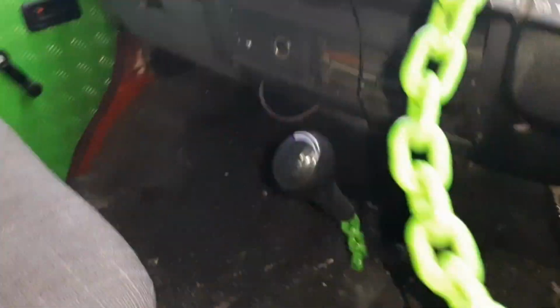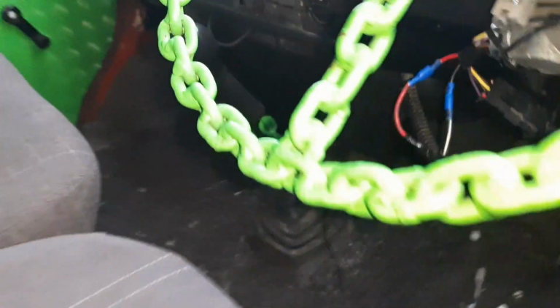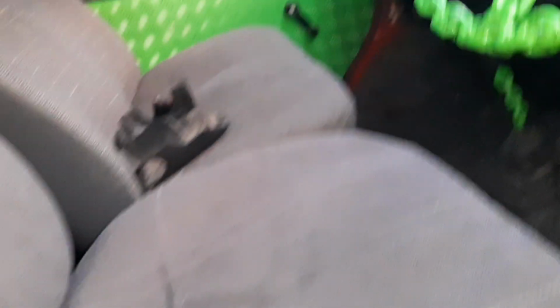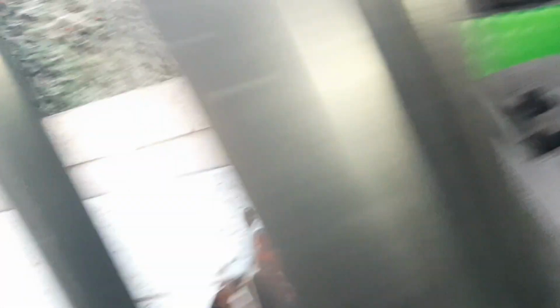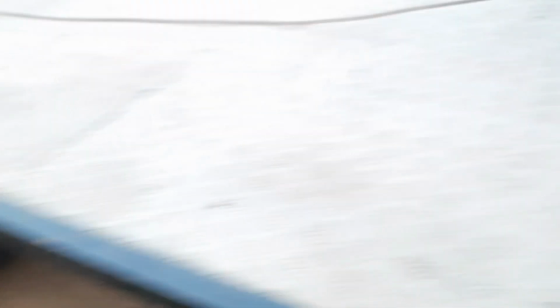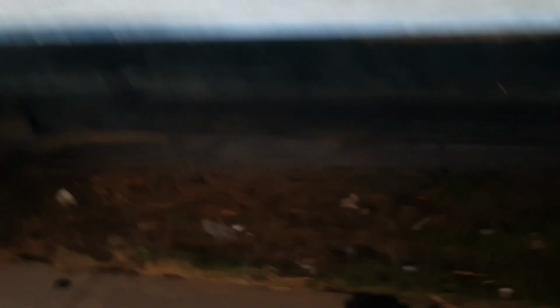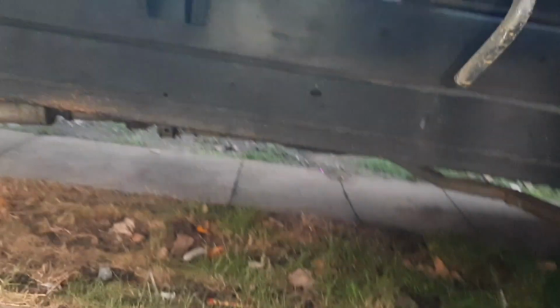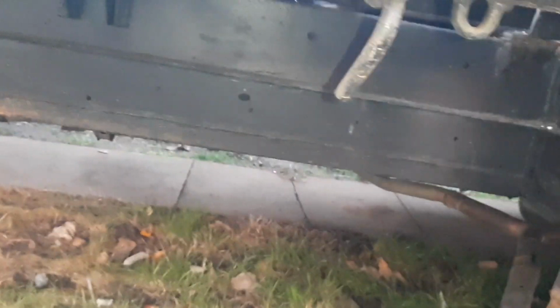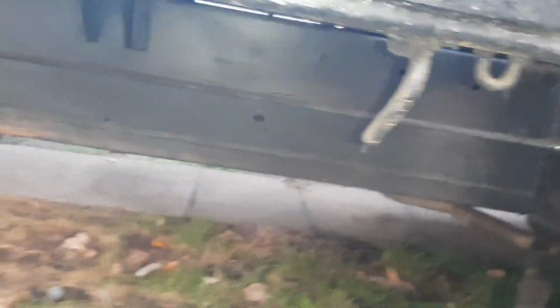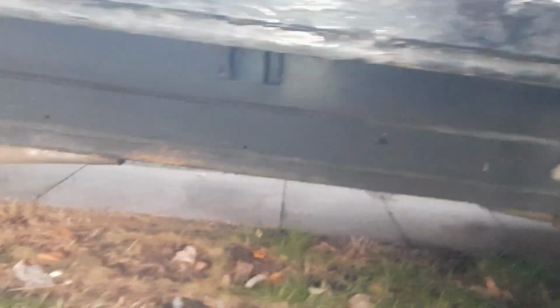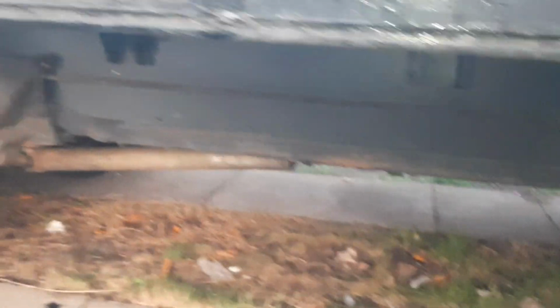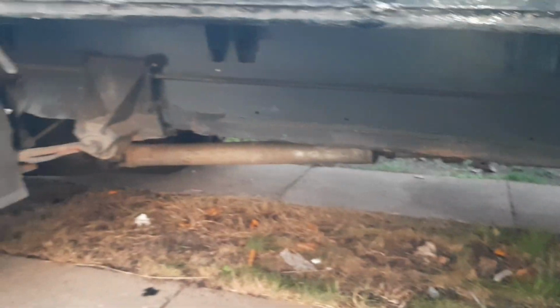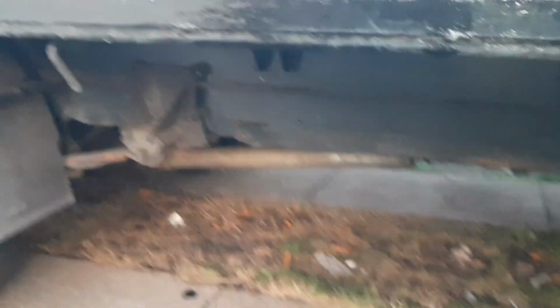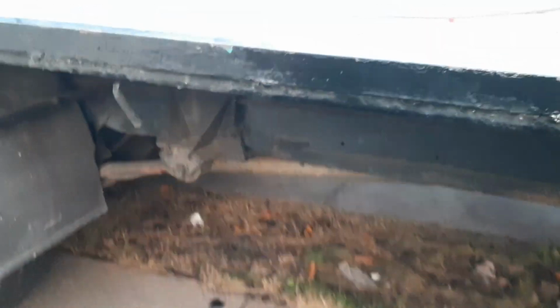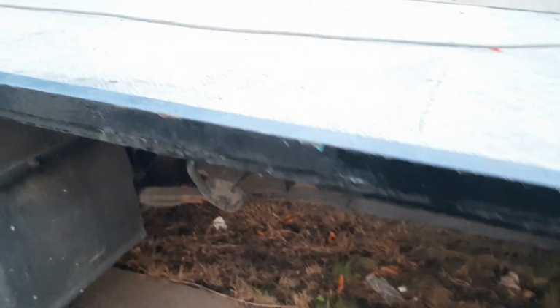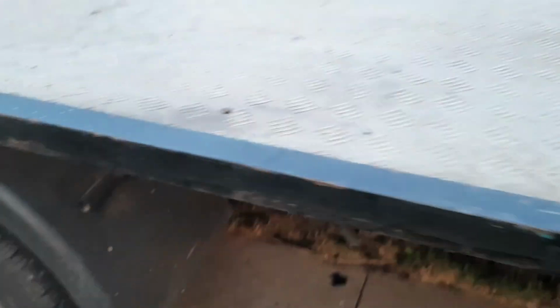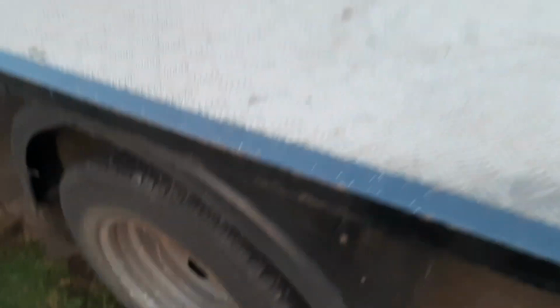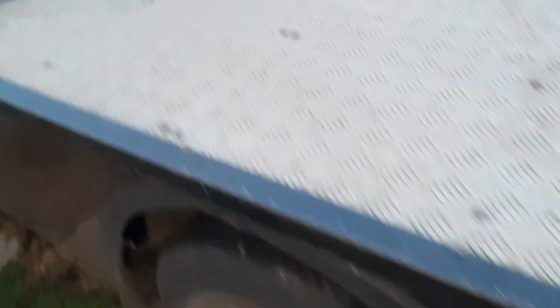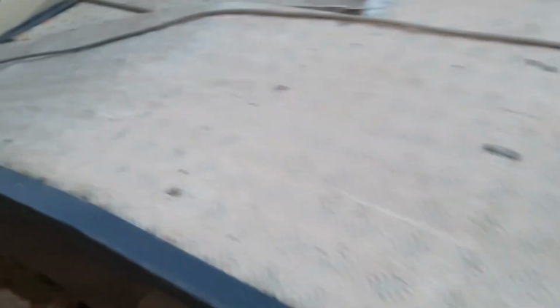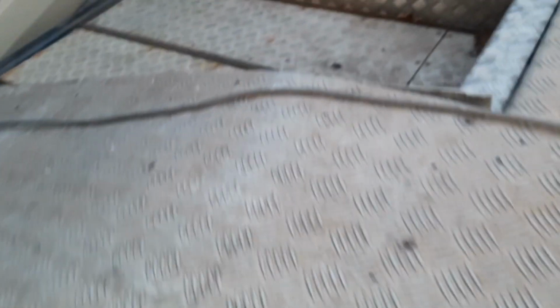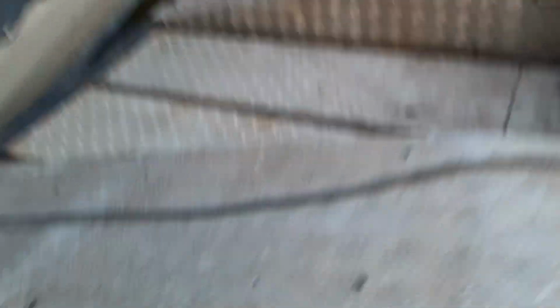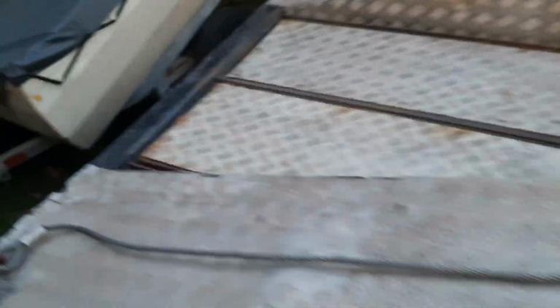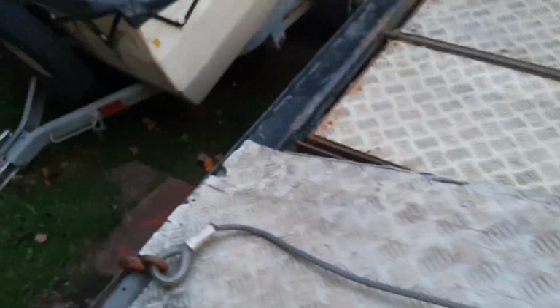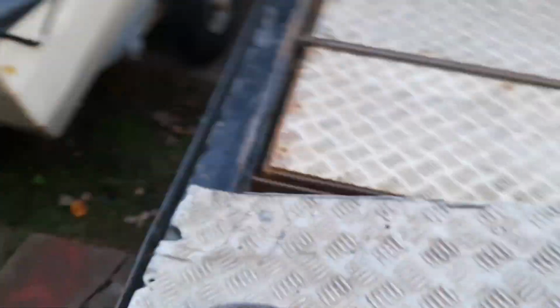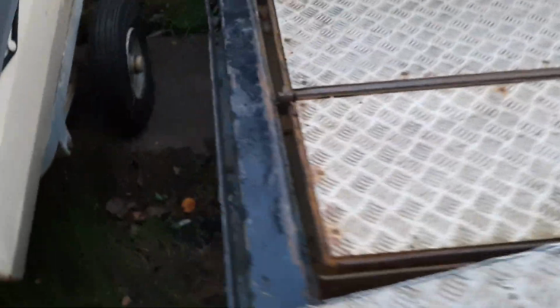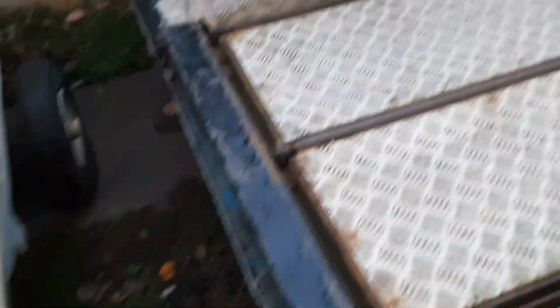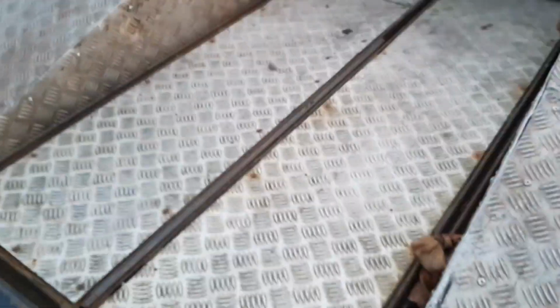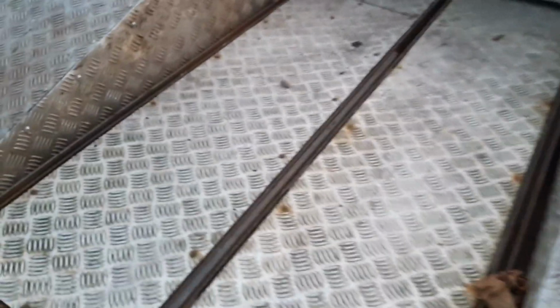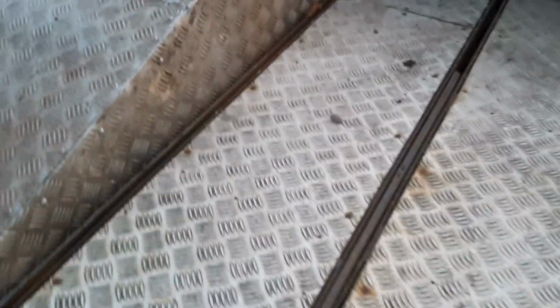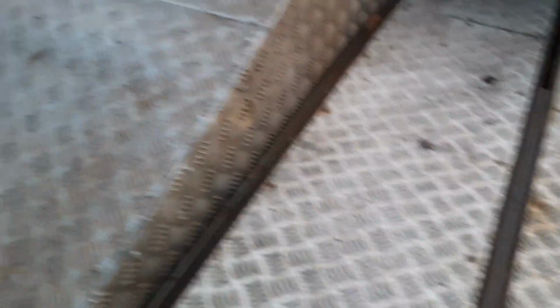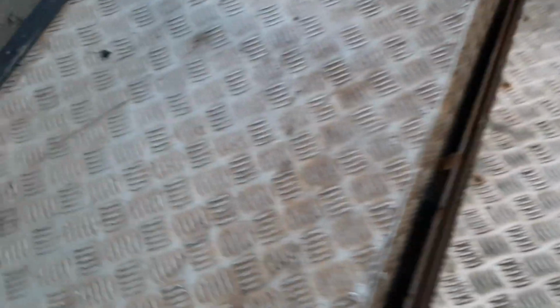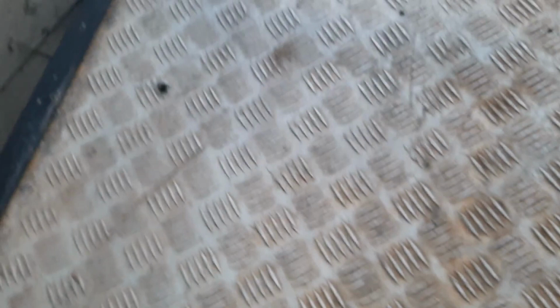Literally guys, while I'm here, look at this chassis — clean as clean can be. I absolutely love this vehicle already.